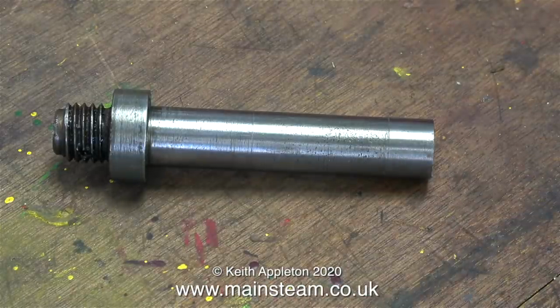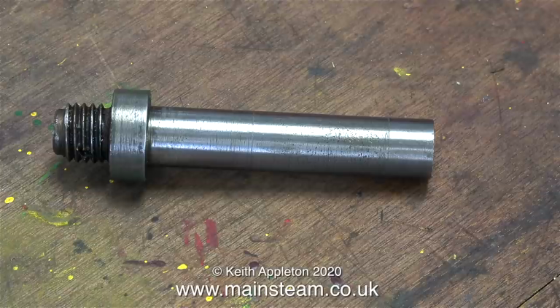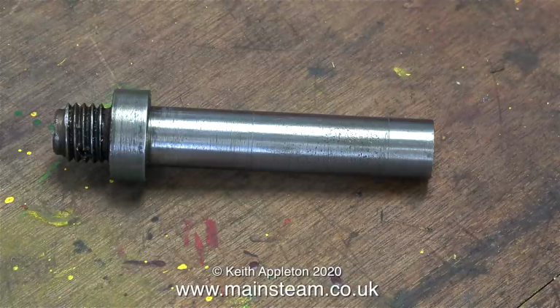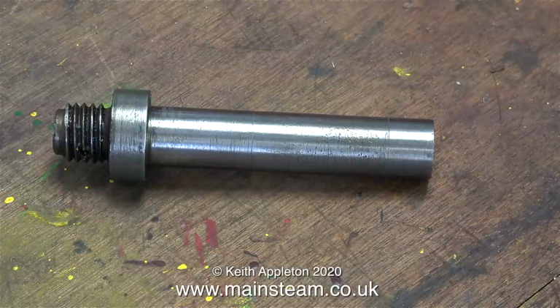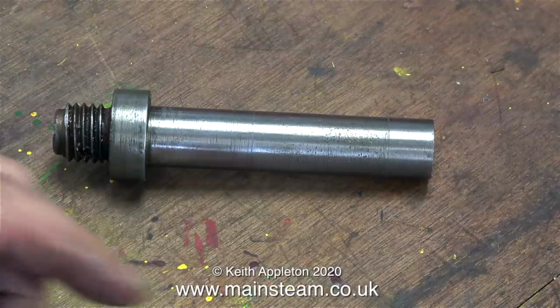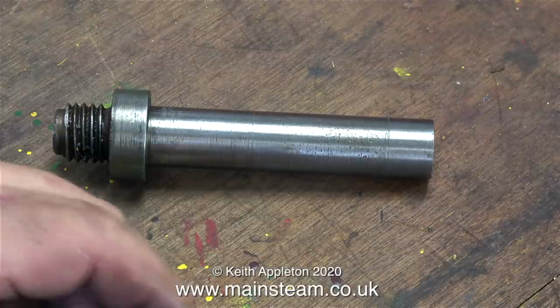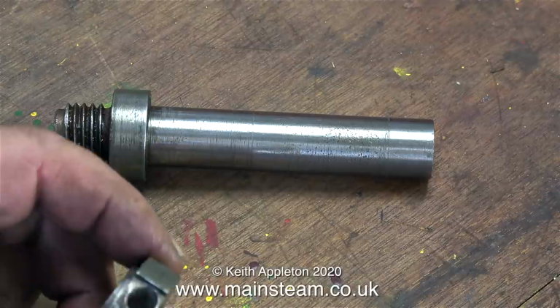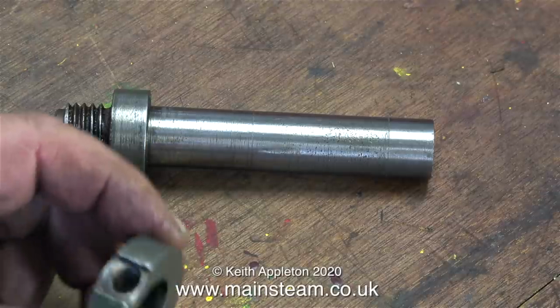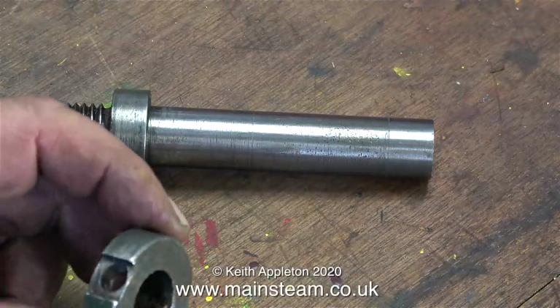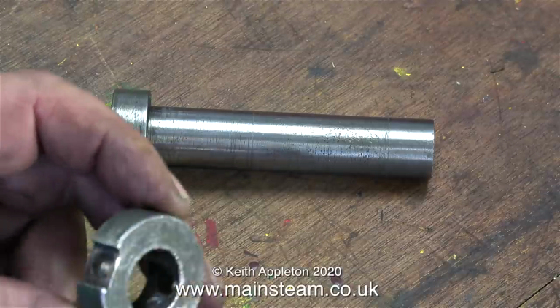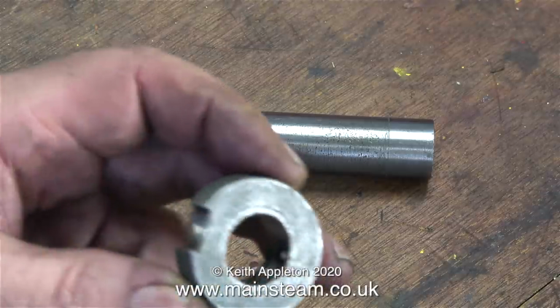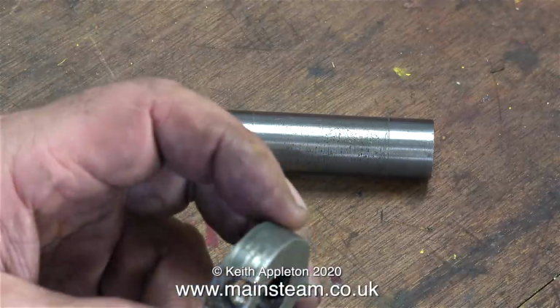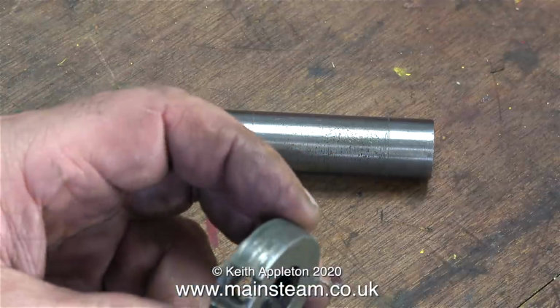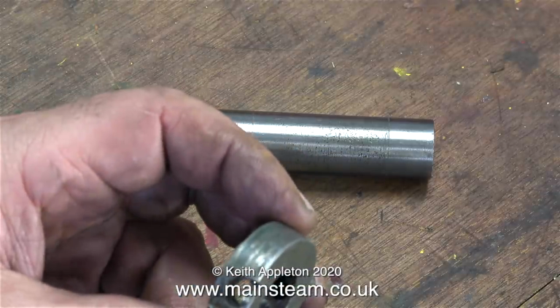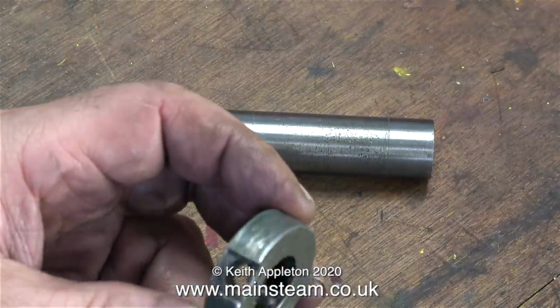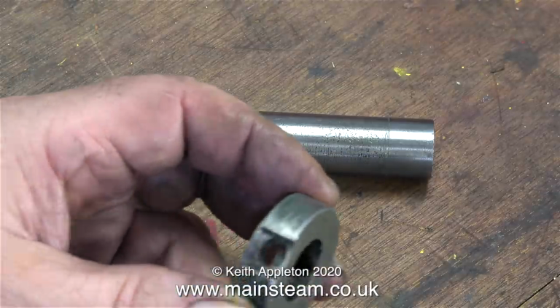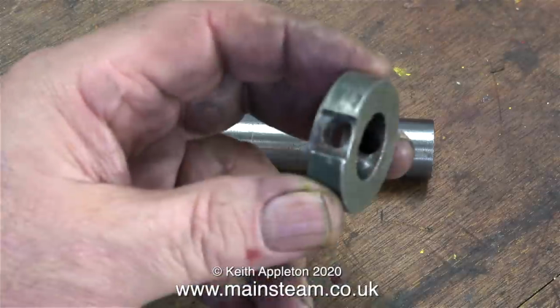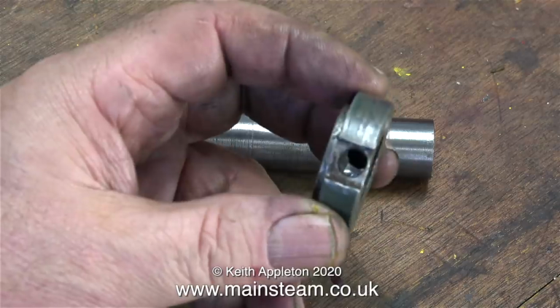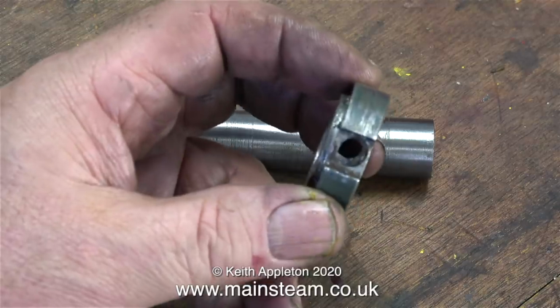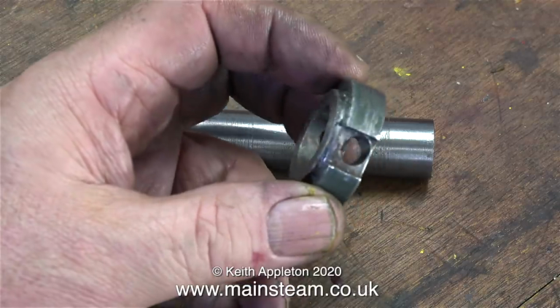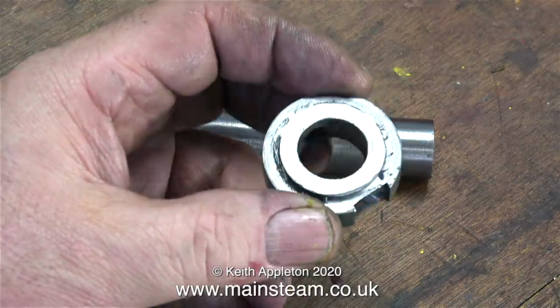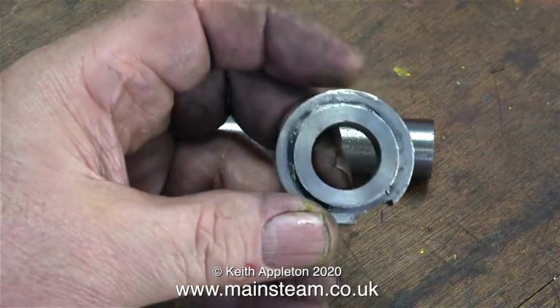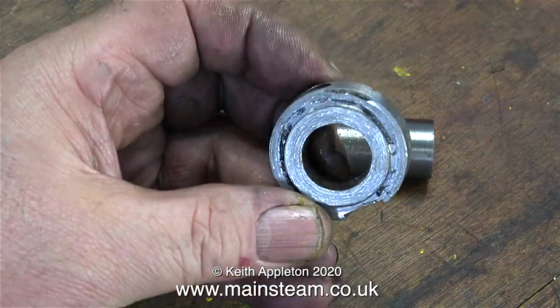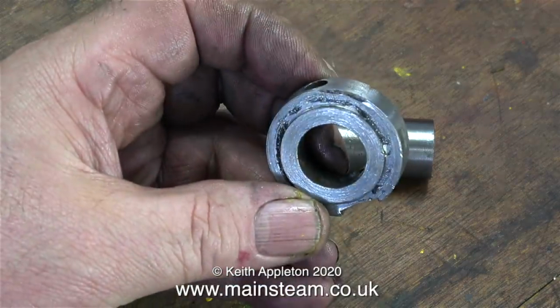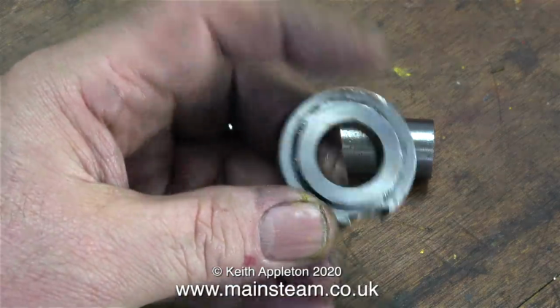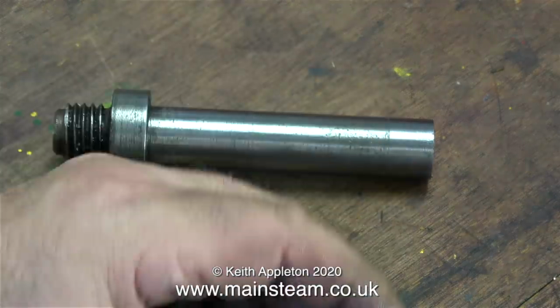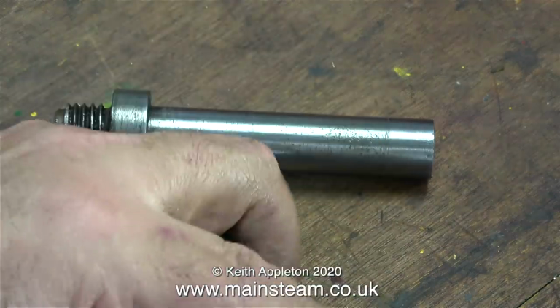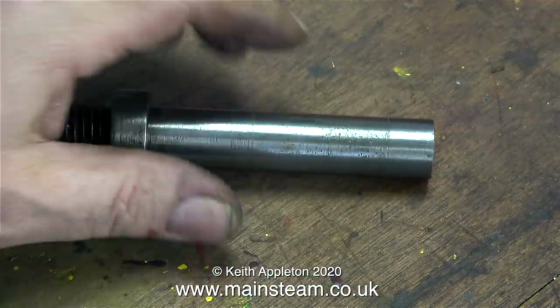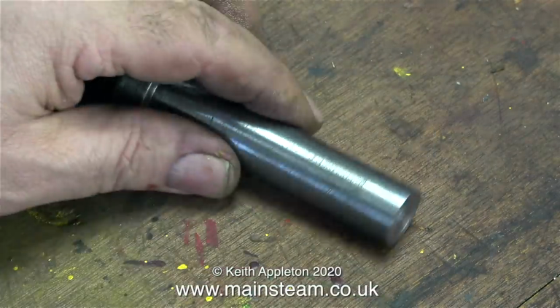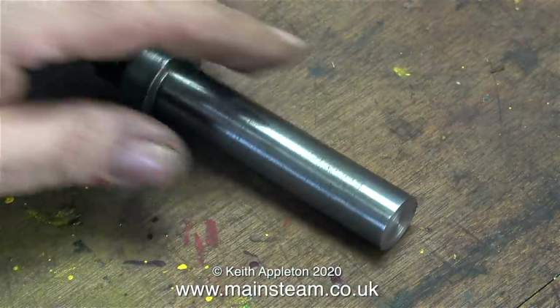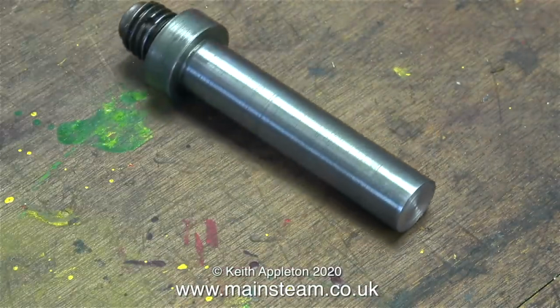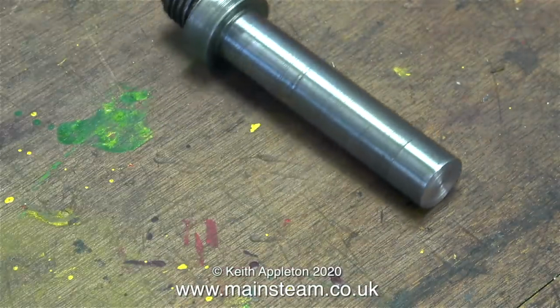Is the original collar serviceable? No, it certainly isn't. The hole through it is not down the centre, and it's now scrap. I'll be making a new collar in the next episode.